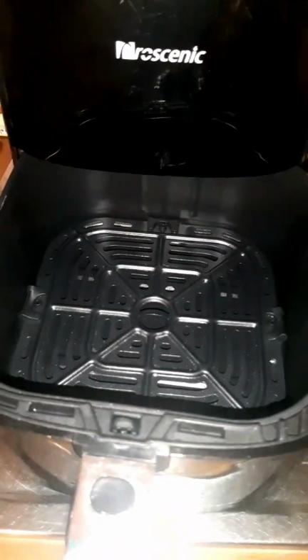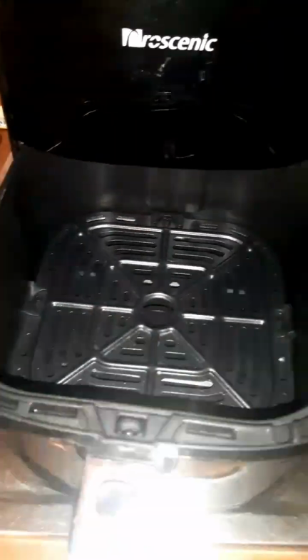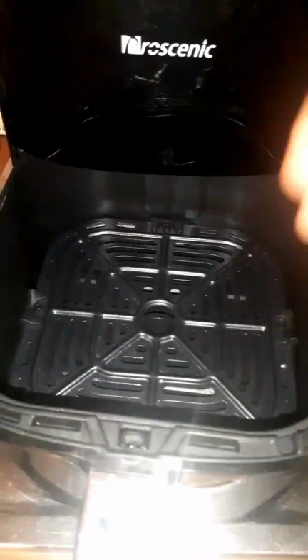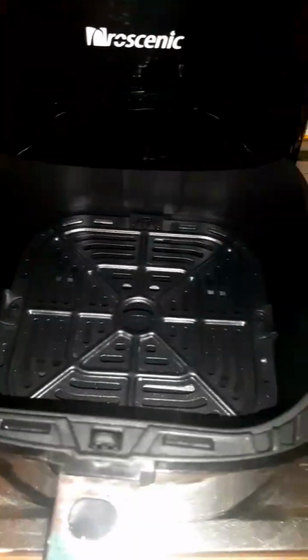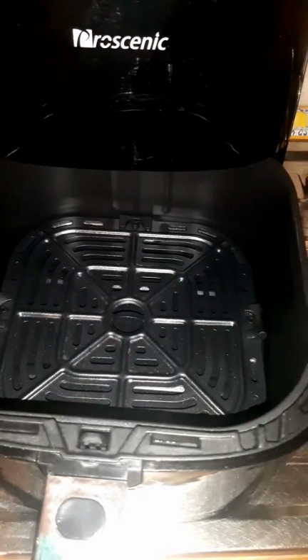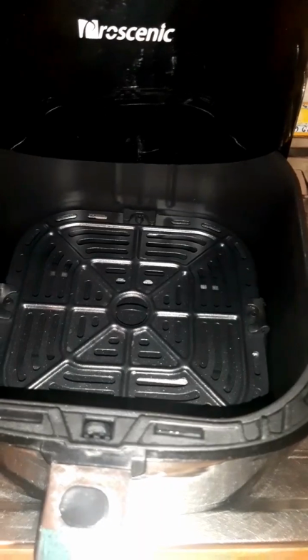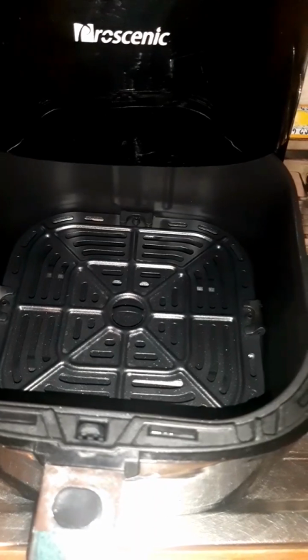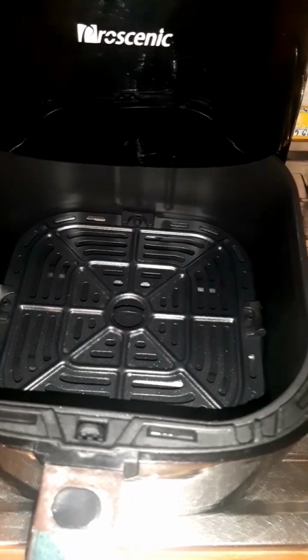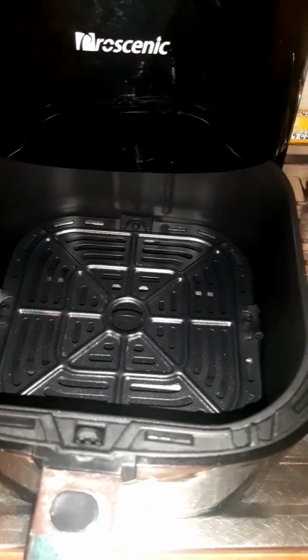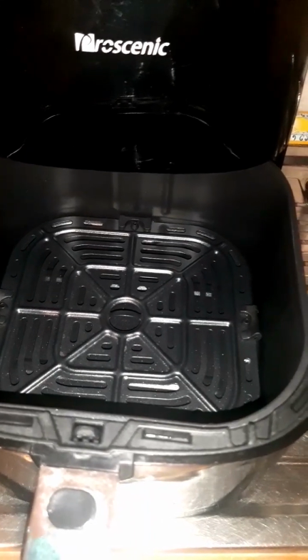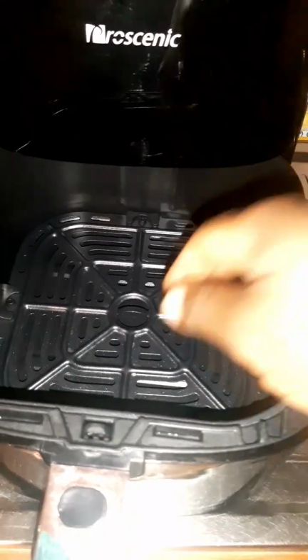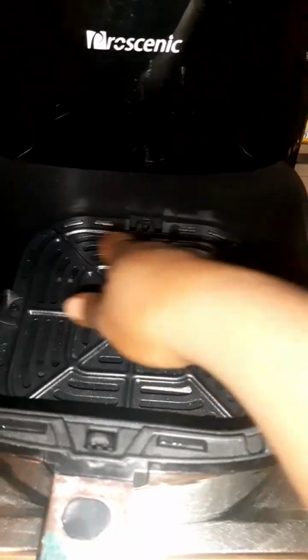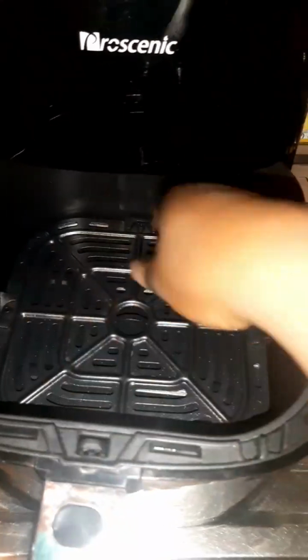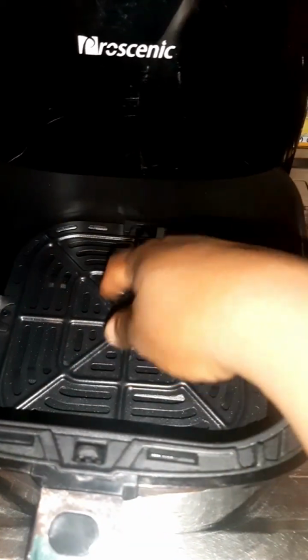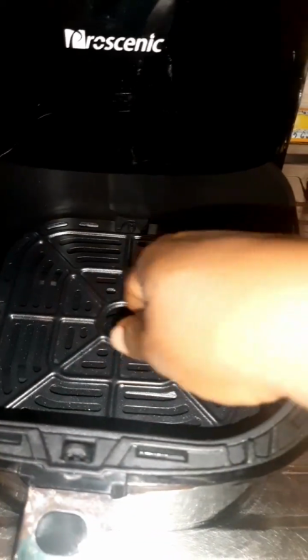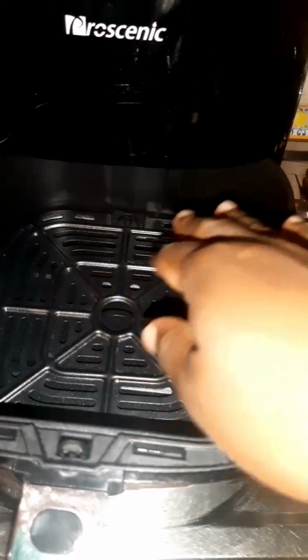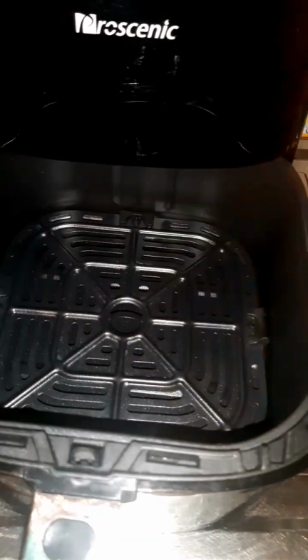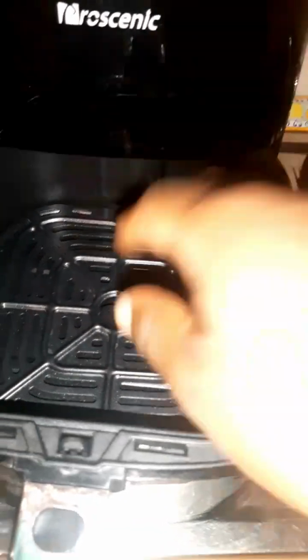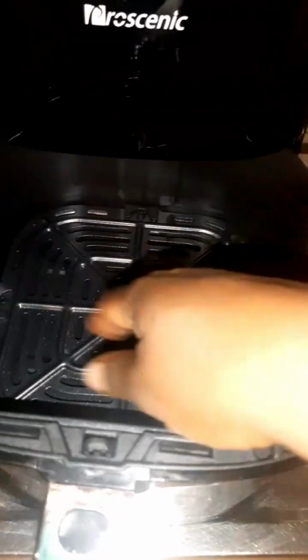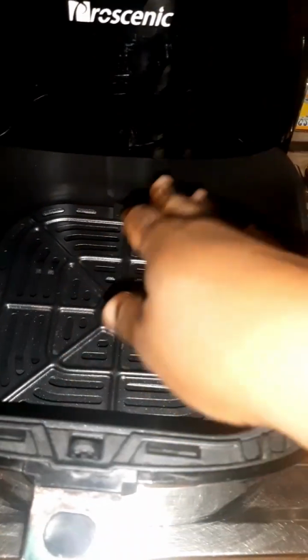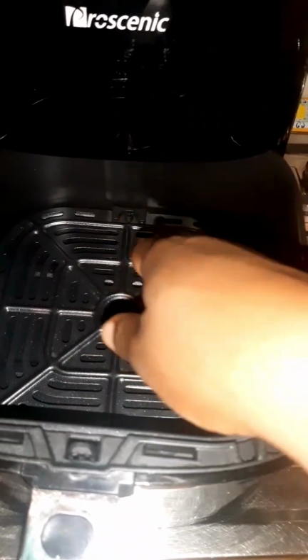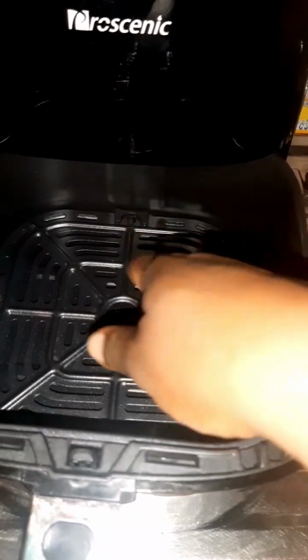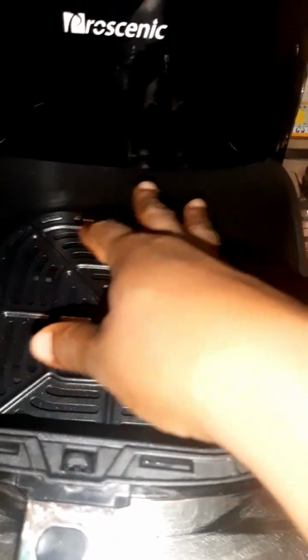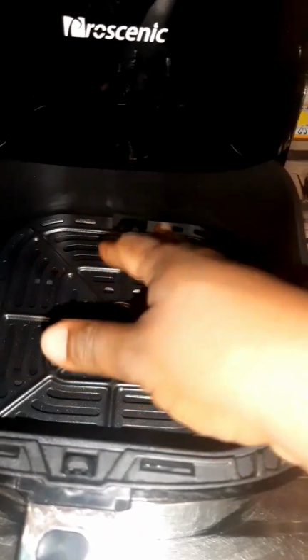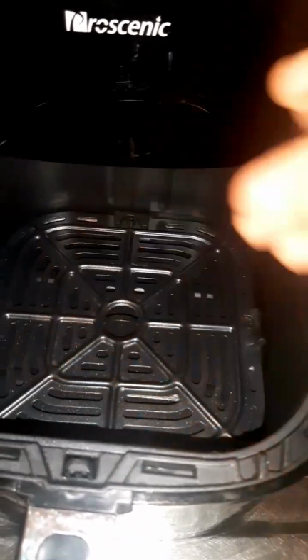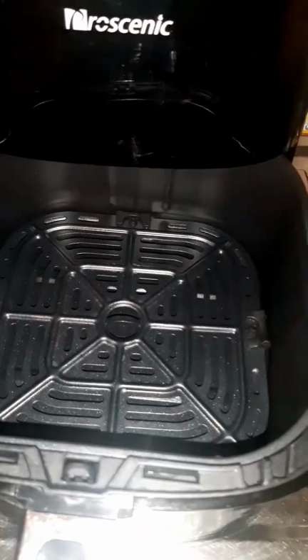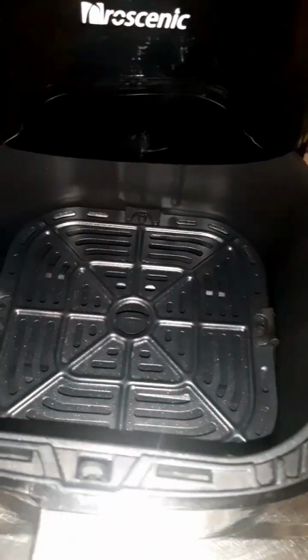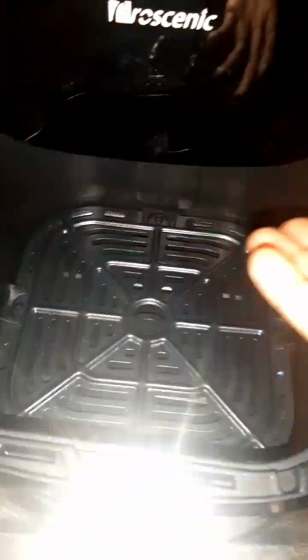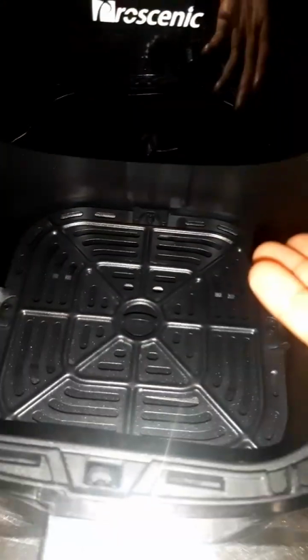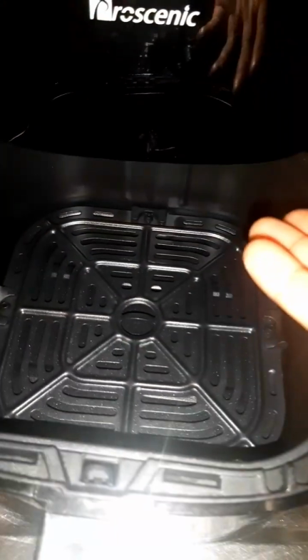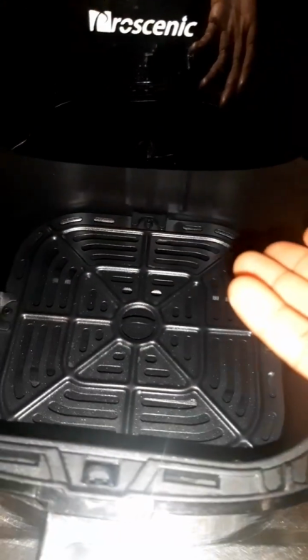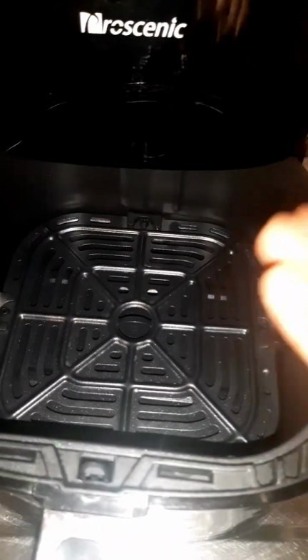I want to use my parchment paper to cover the basket so it doesn't get soiled, and so that it will be easy for me to wash.